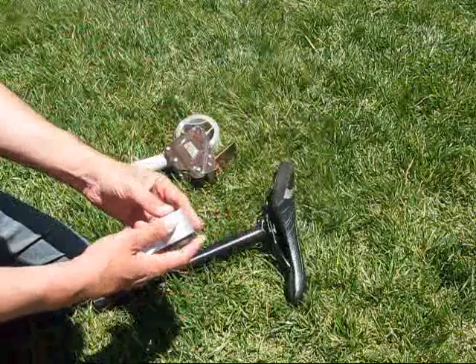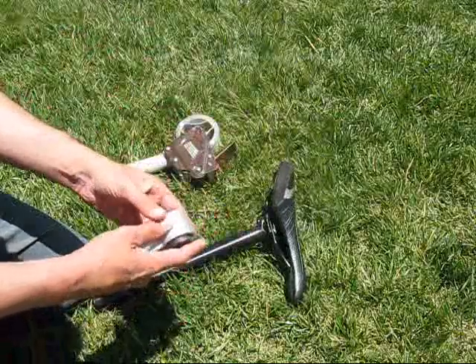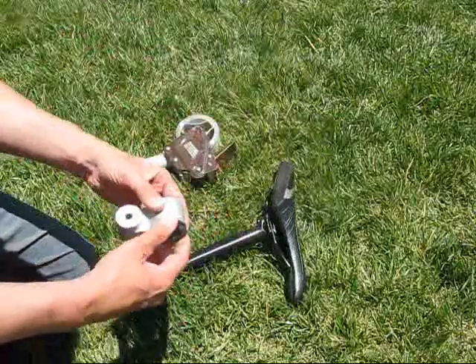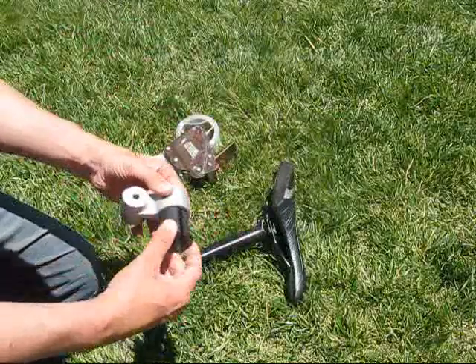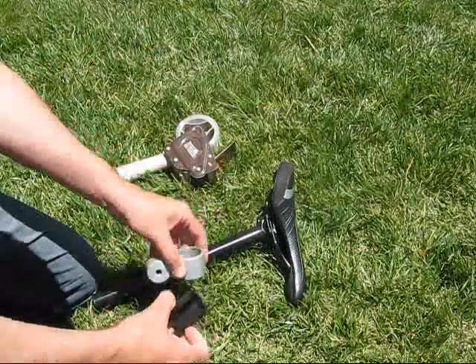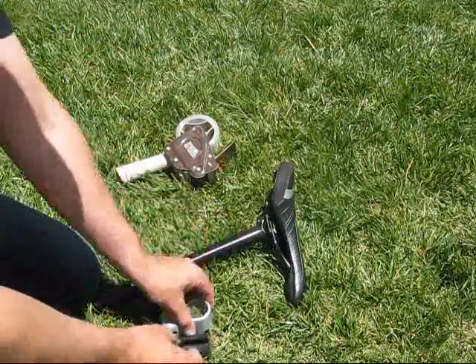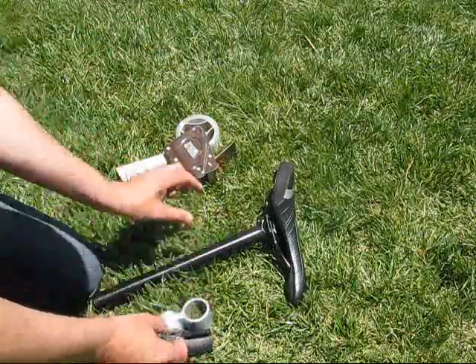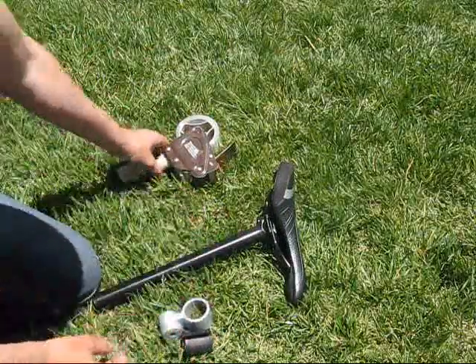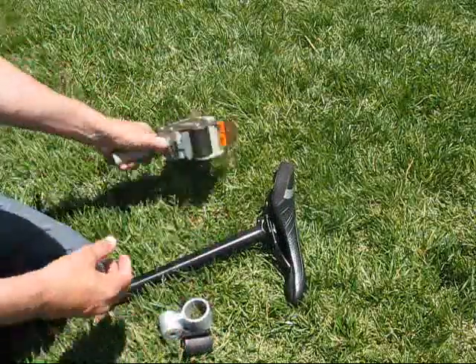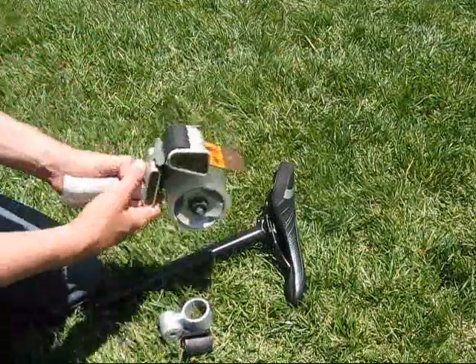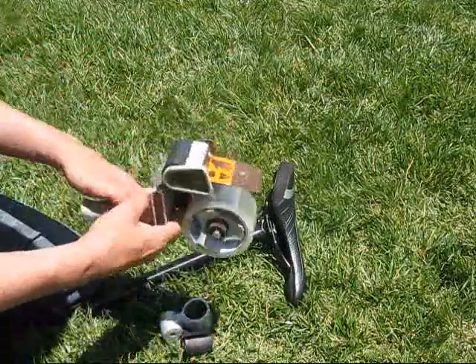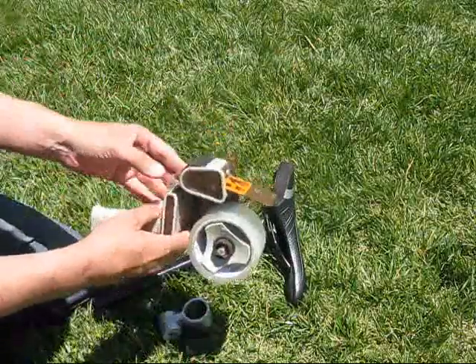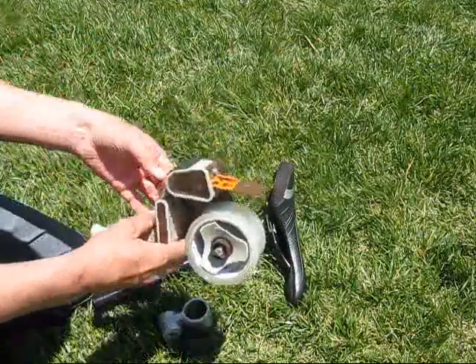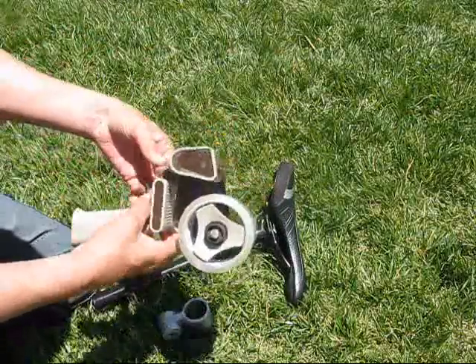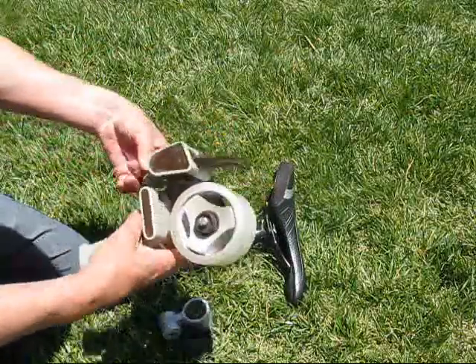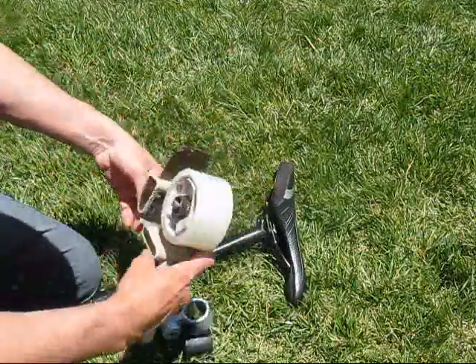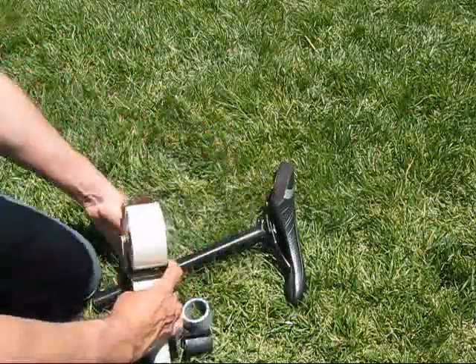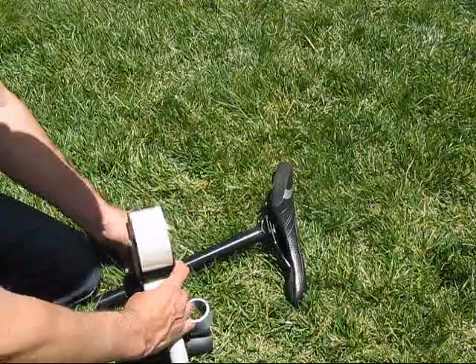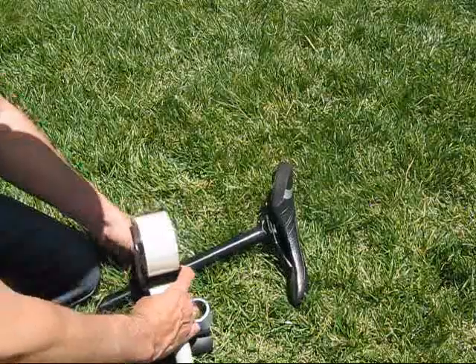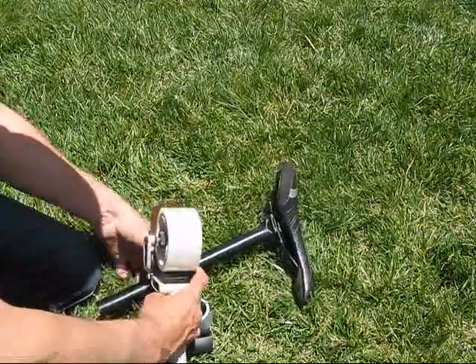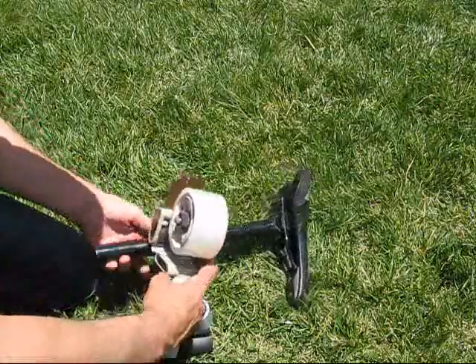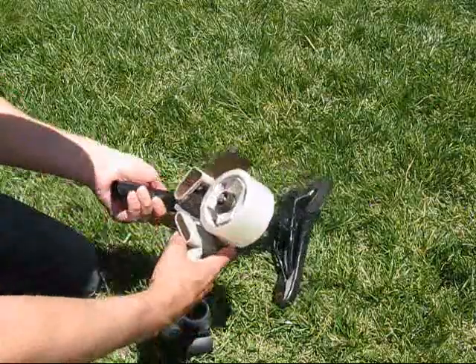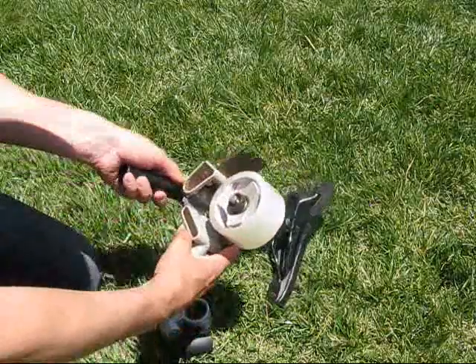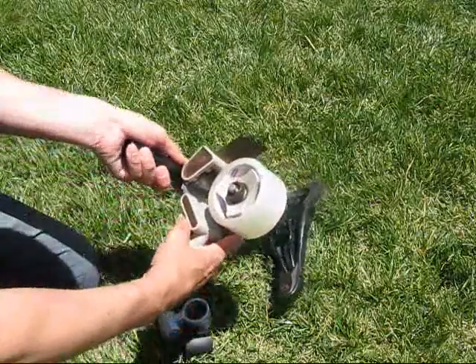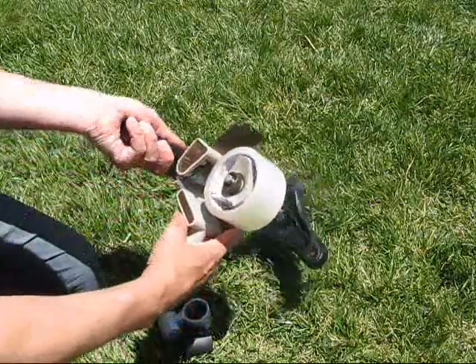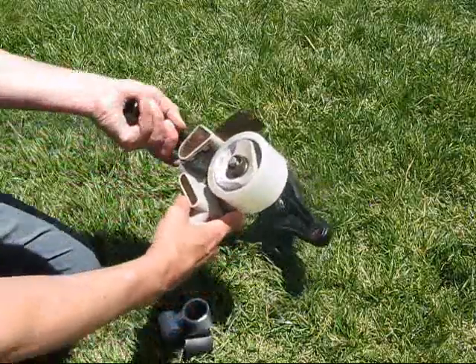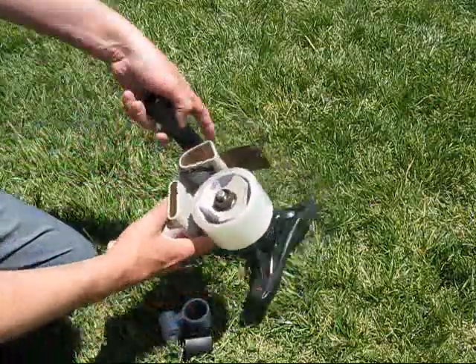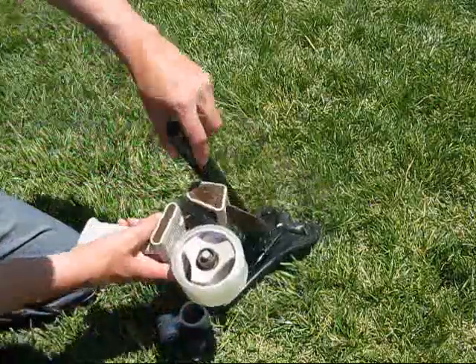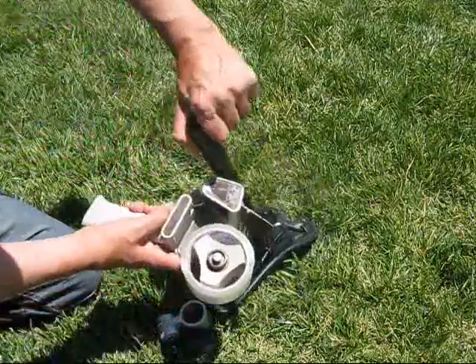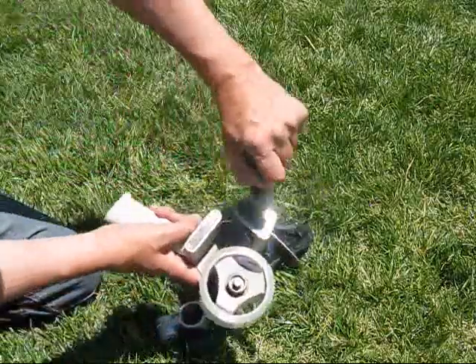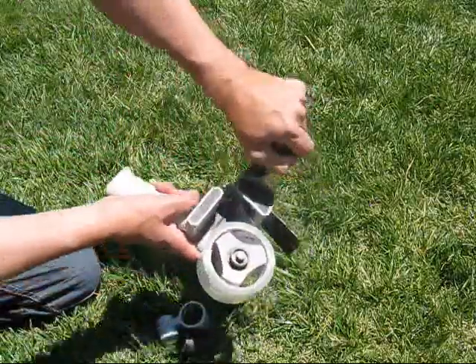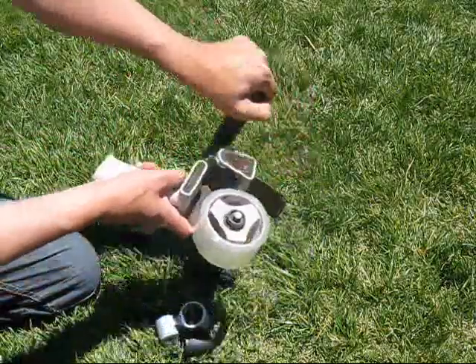What we recommend is taking some packaging tape — not duct tape, because that'll leave a sticky residue — but packaging tape, giving it a few wraps around the seat post like this.